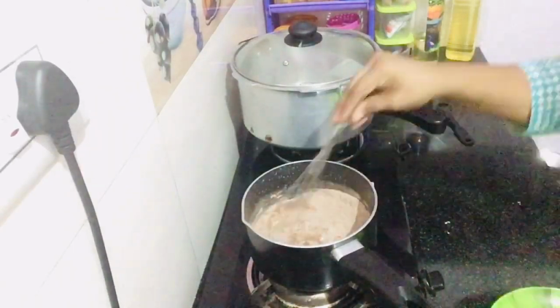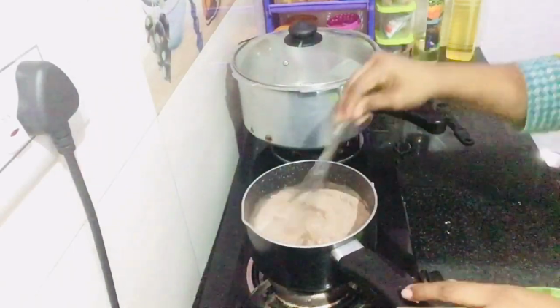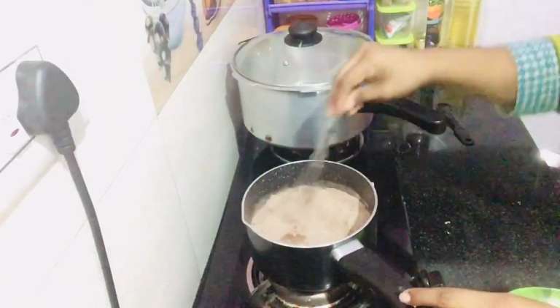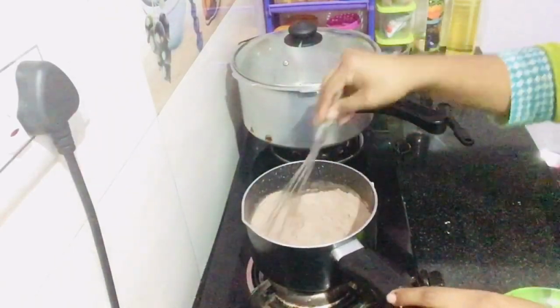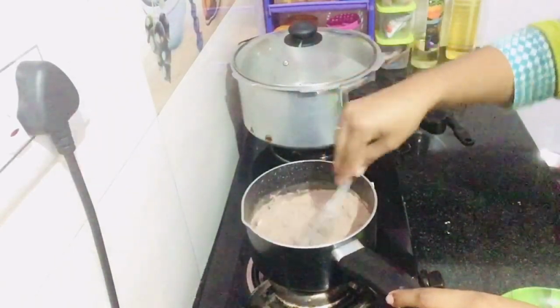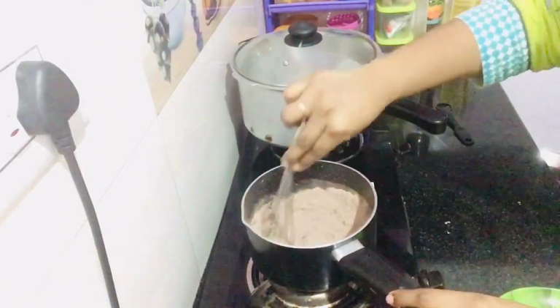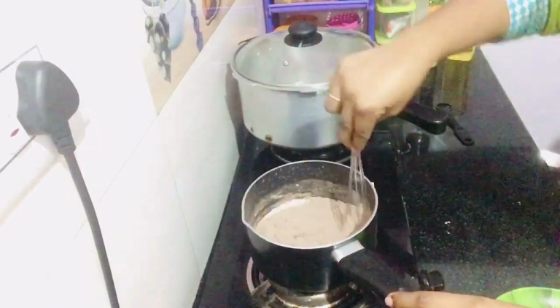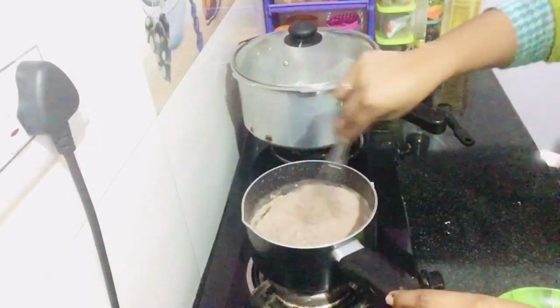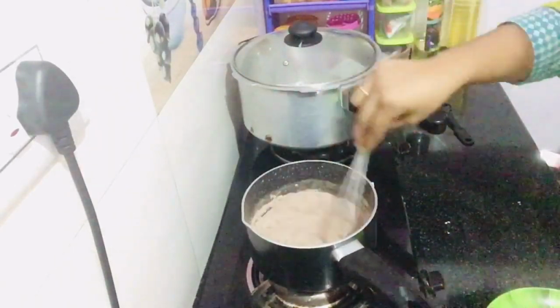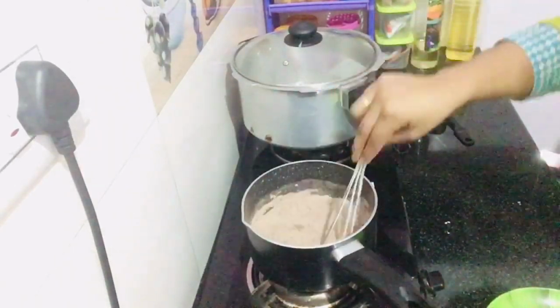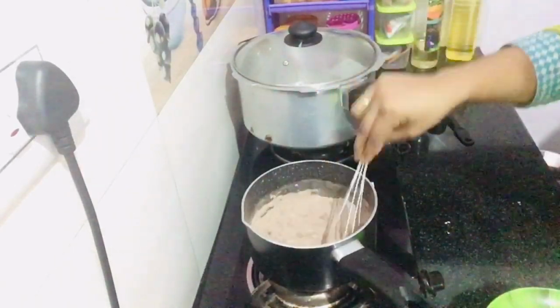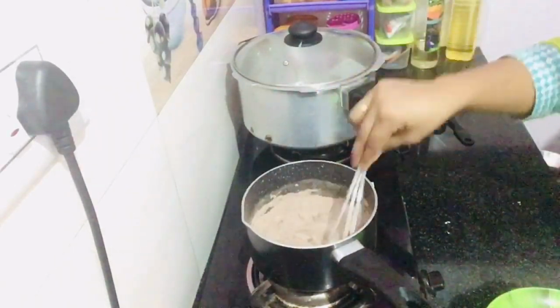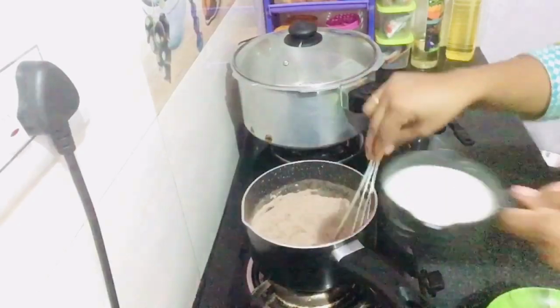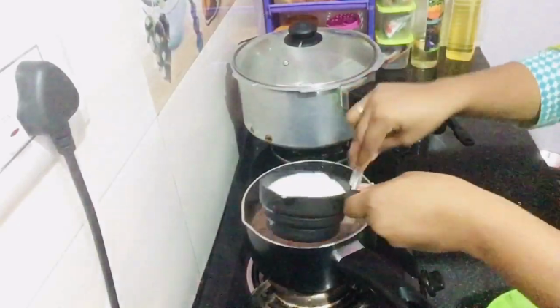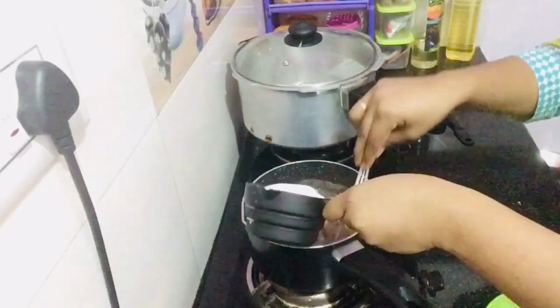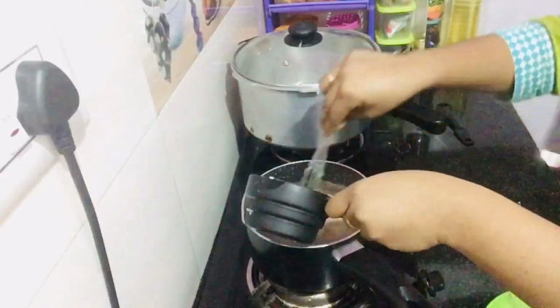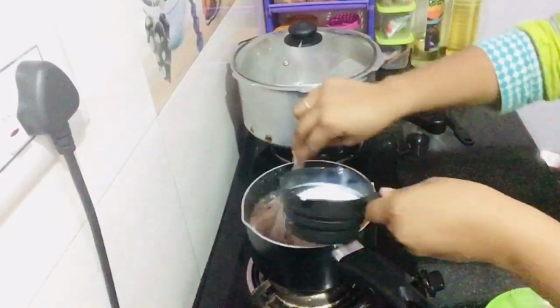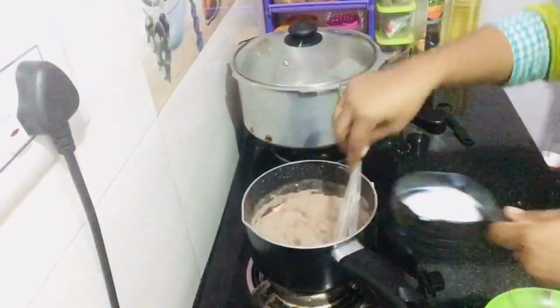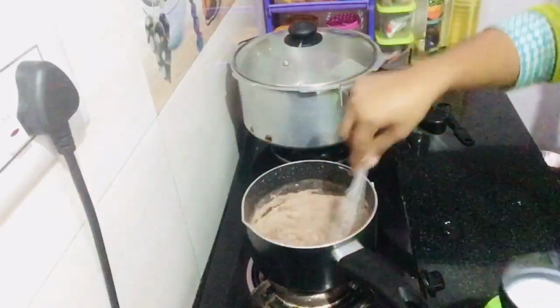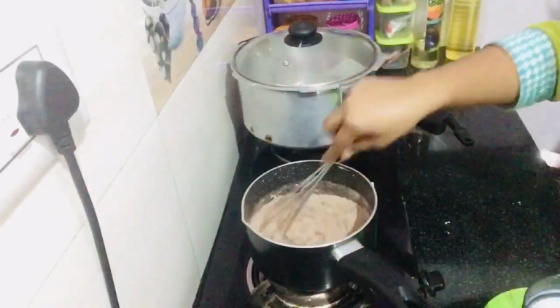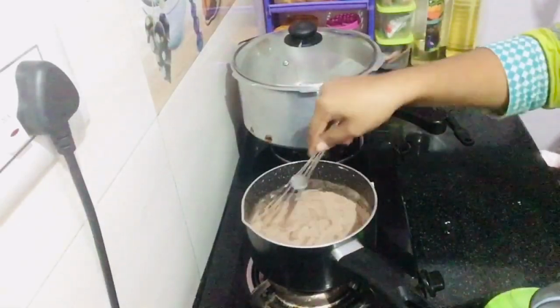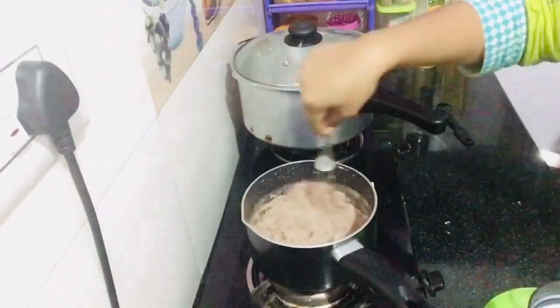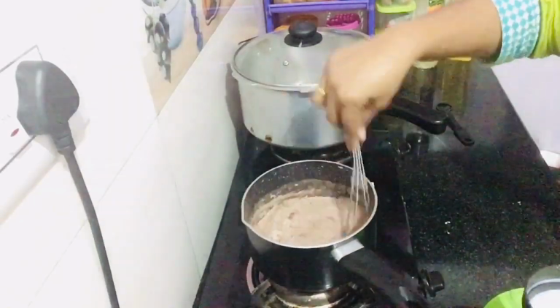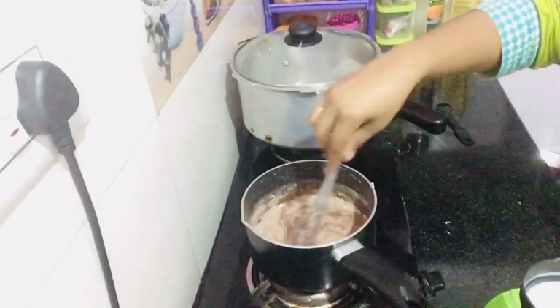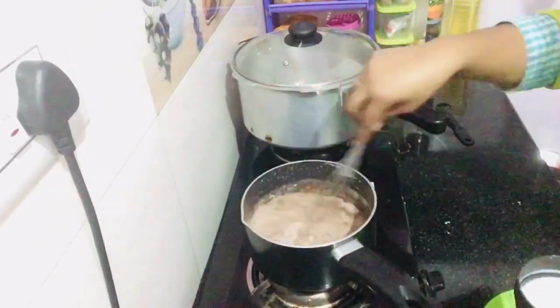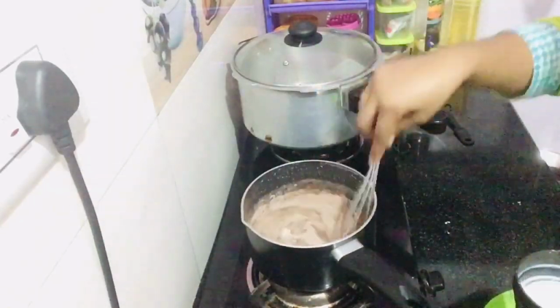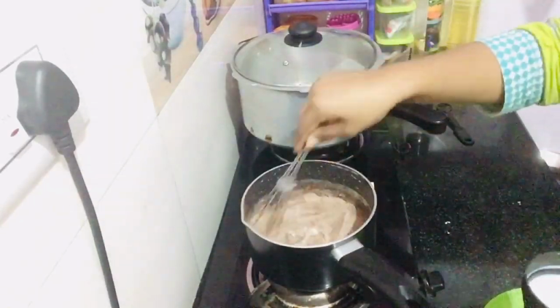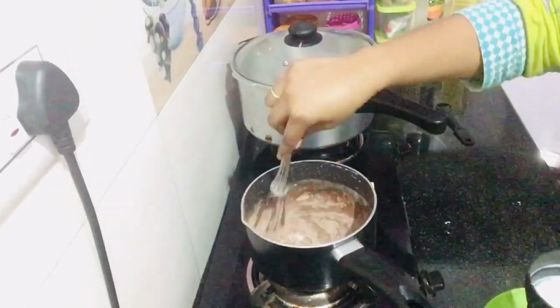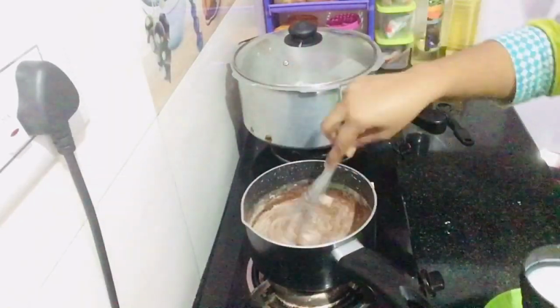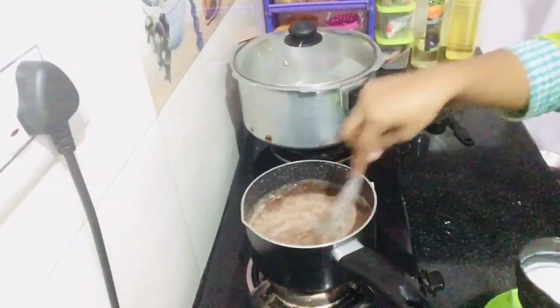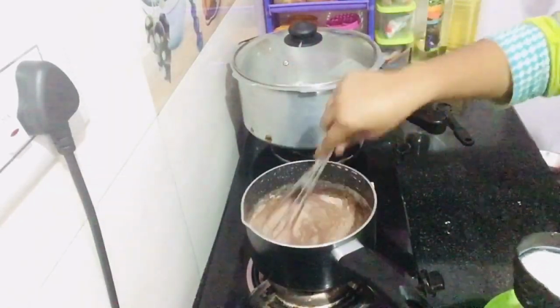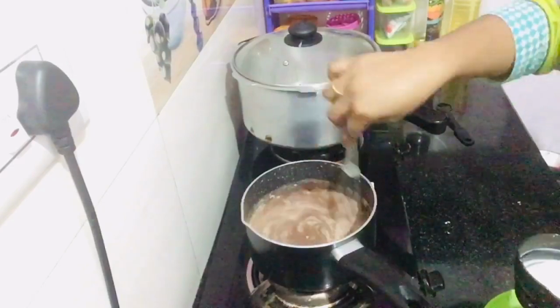1 cup of flour. Add the sauce too. Add it to the sauce. Add a cup of flour.